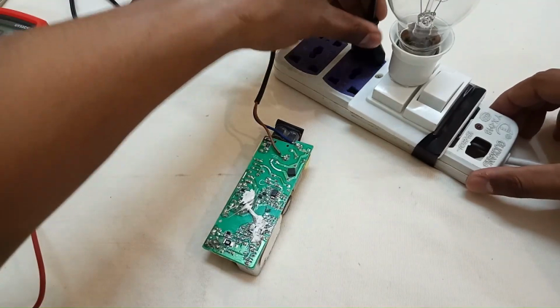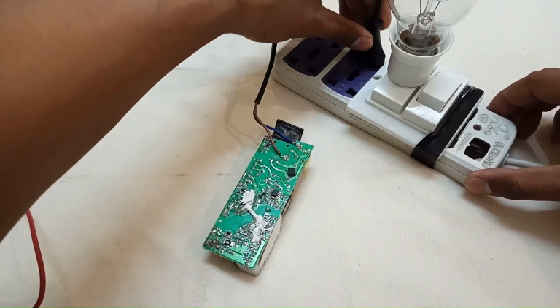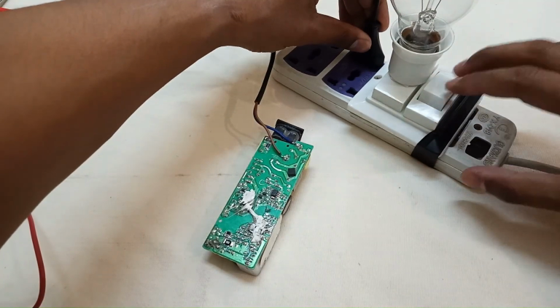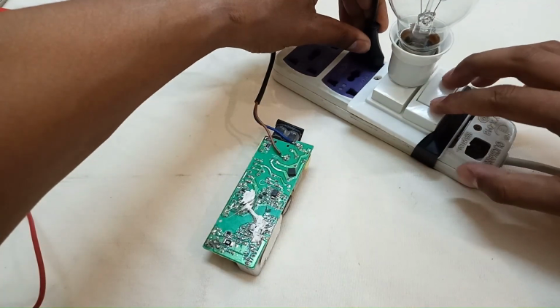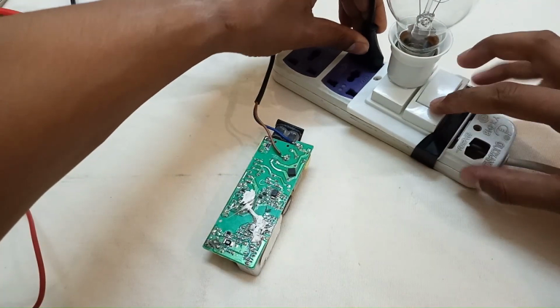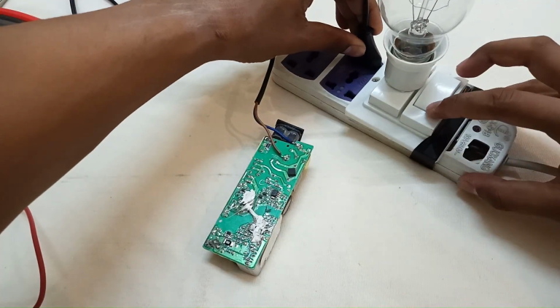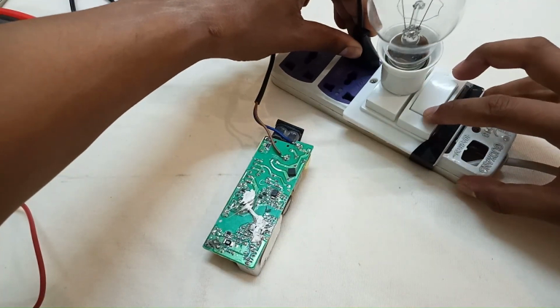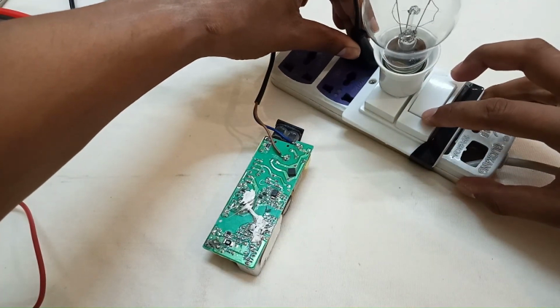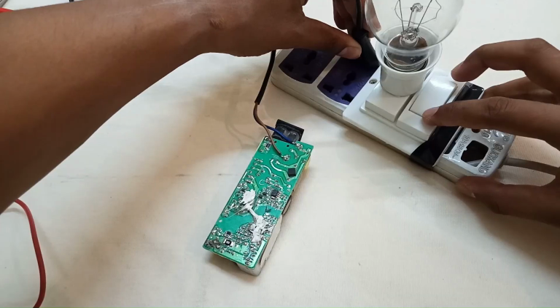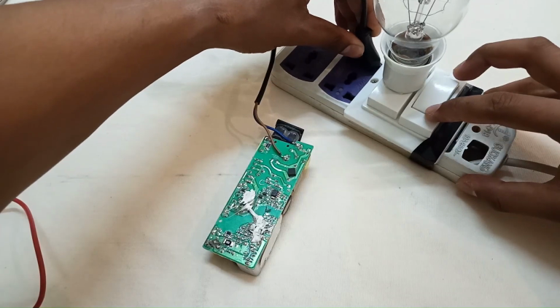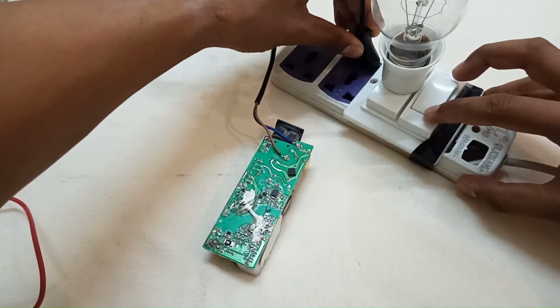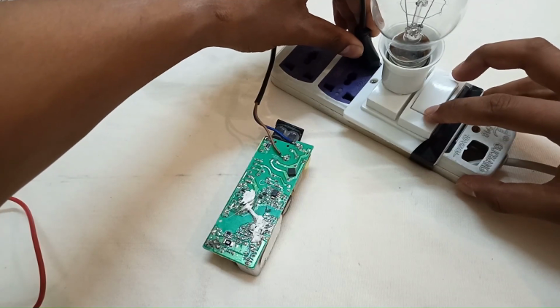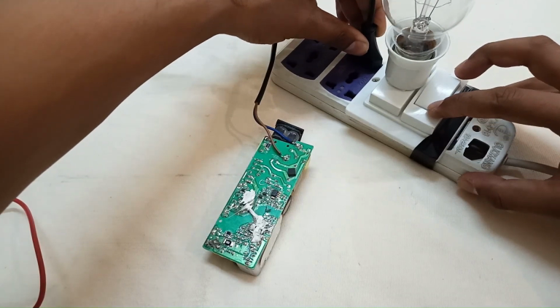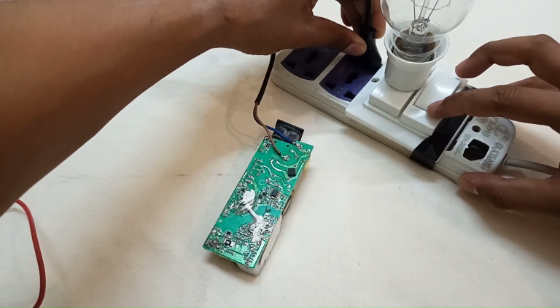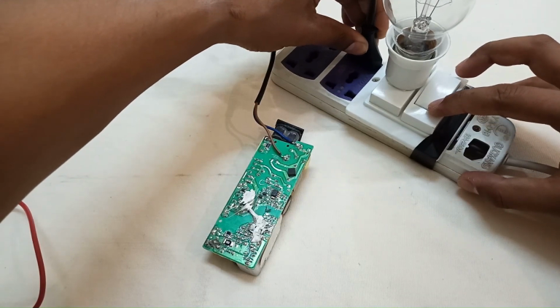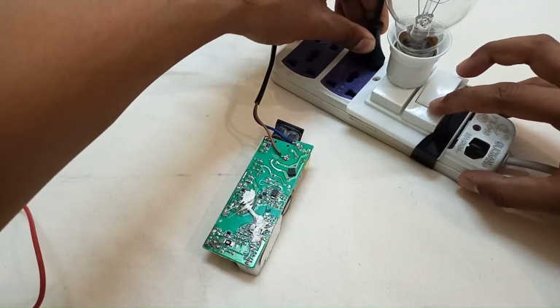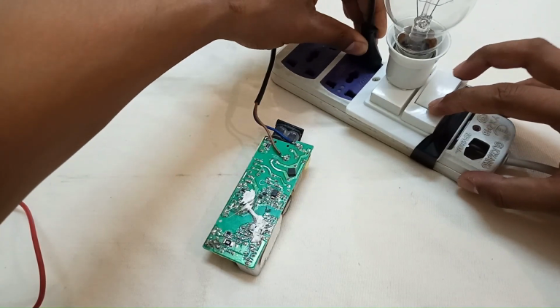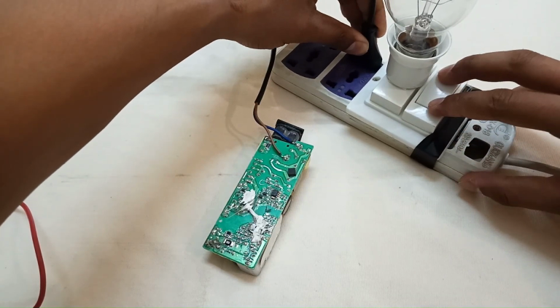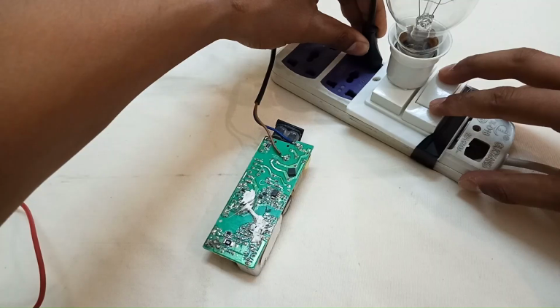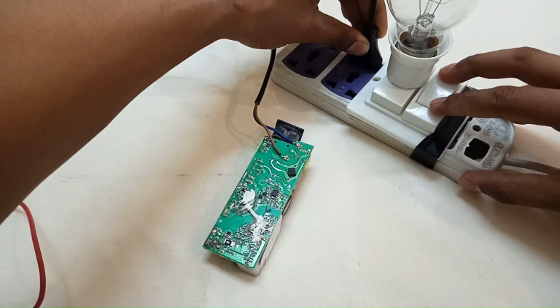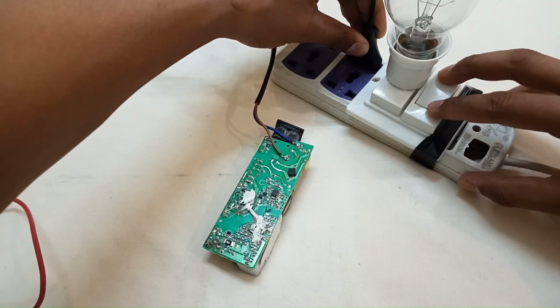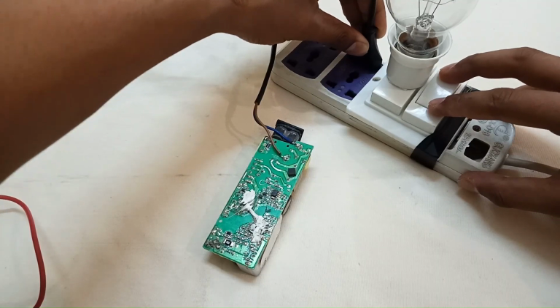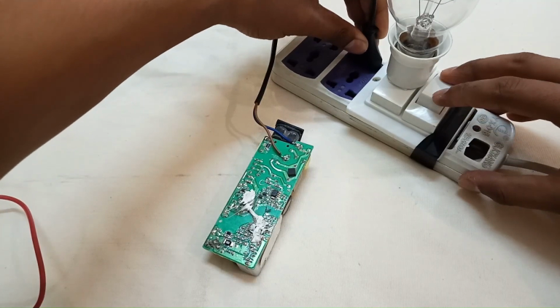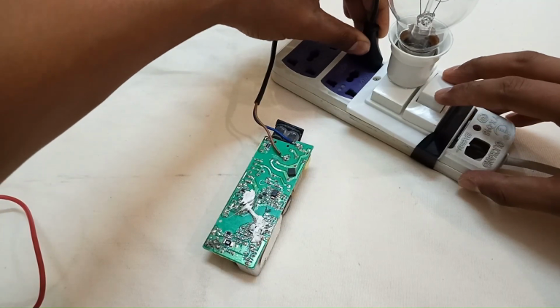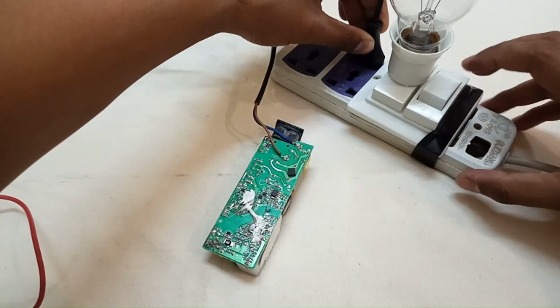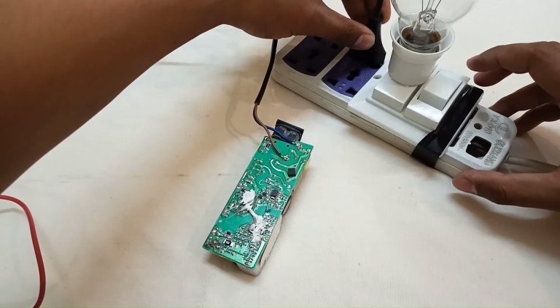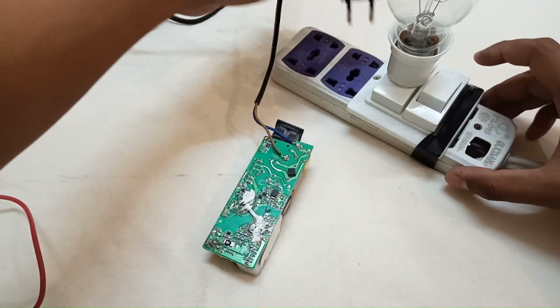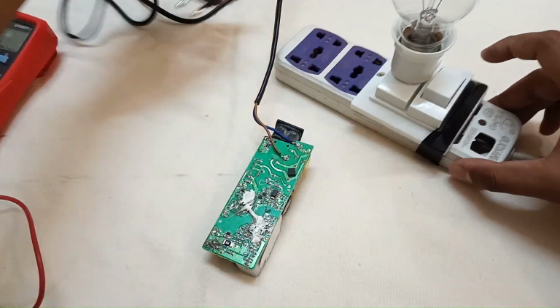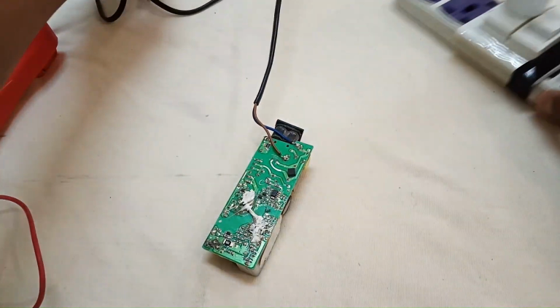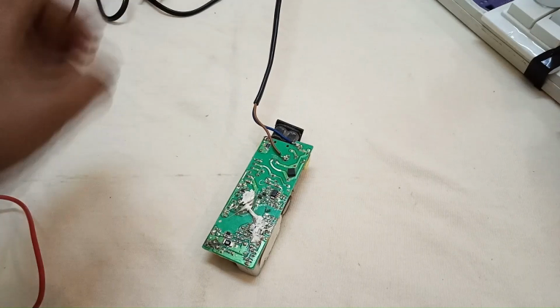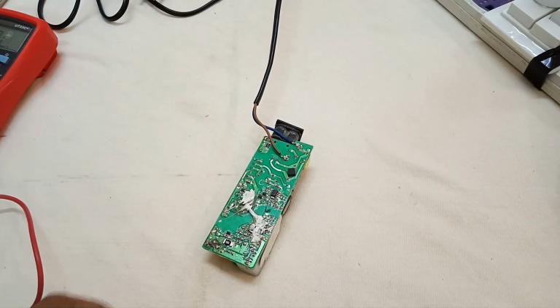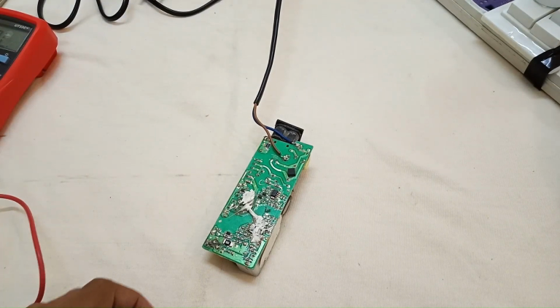So let's connect it. As I turned it on, the series bulb is not glowing, which means there is no short circuit in the circuit. So let's check the voltage path to find where the blockage is.